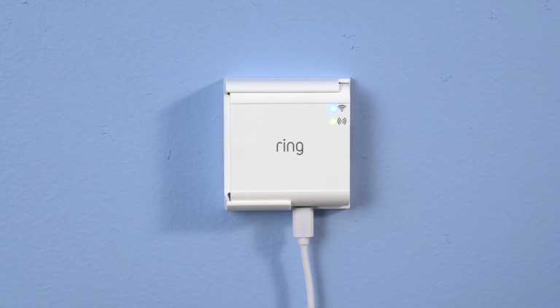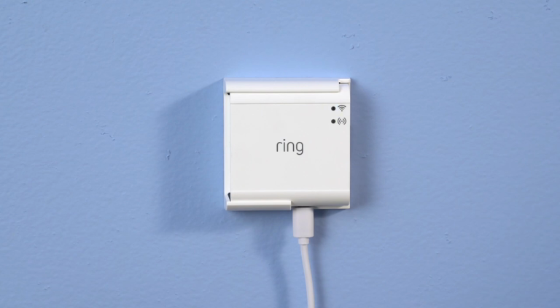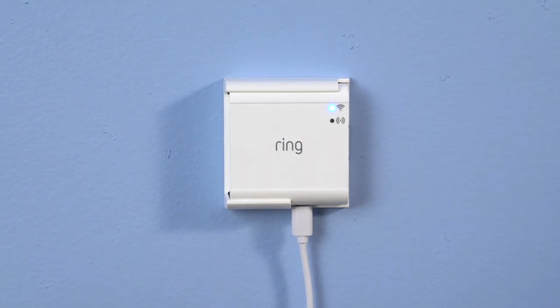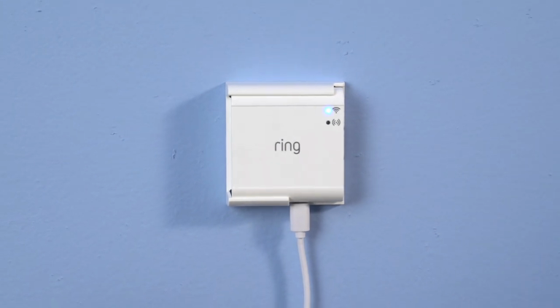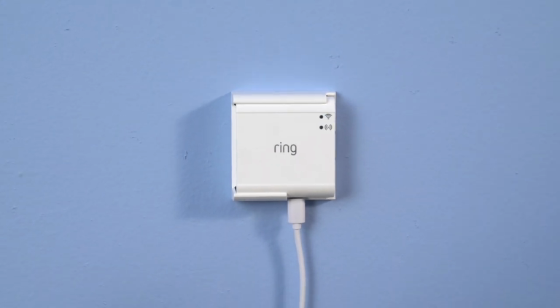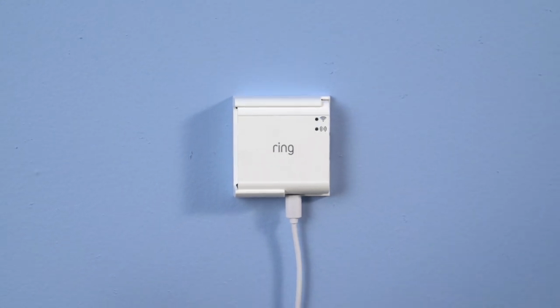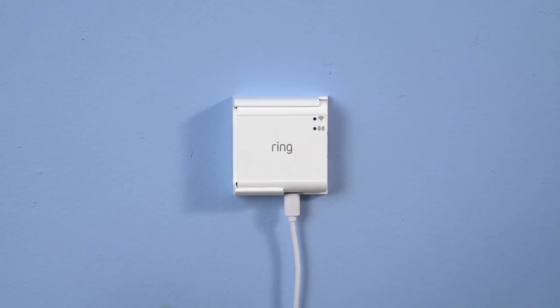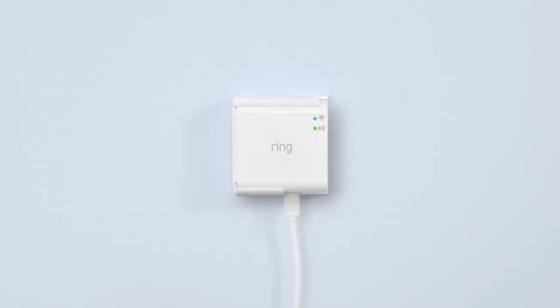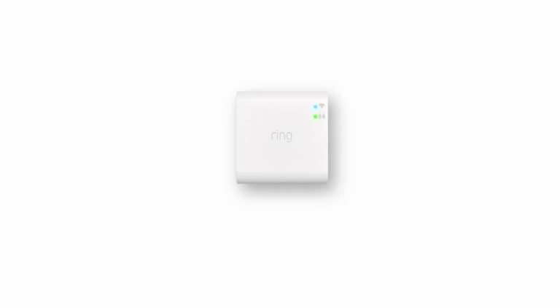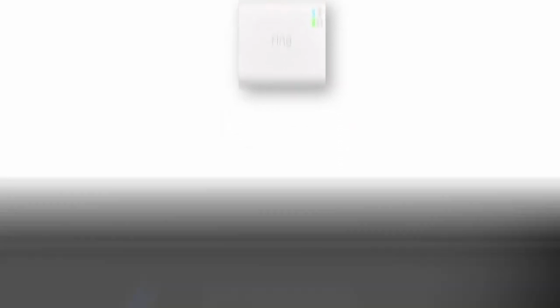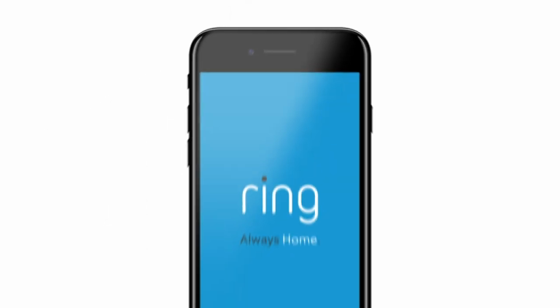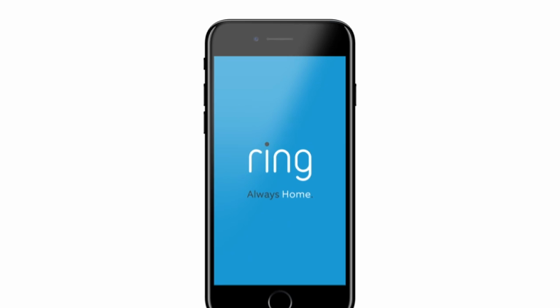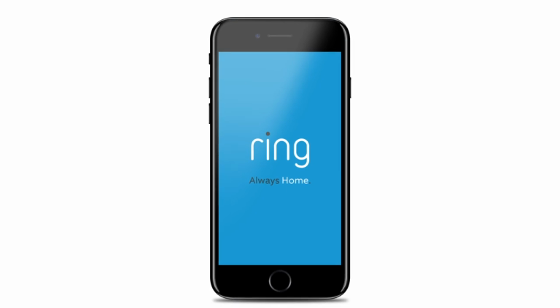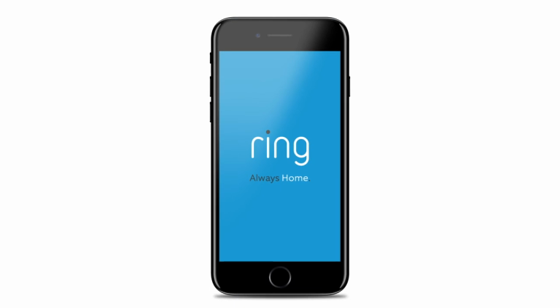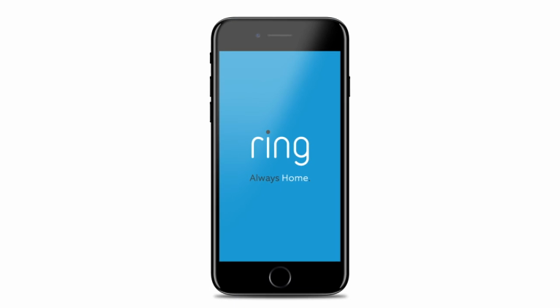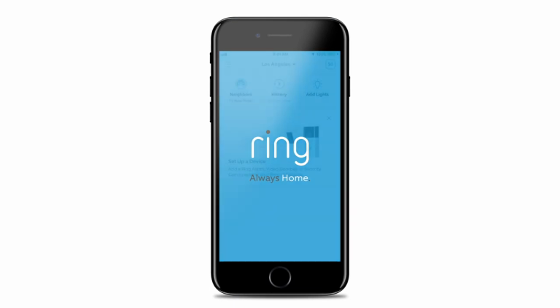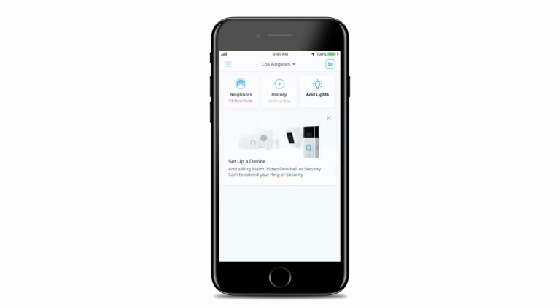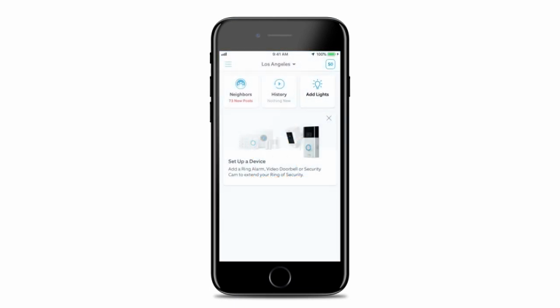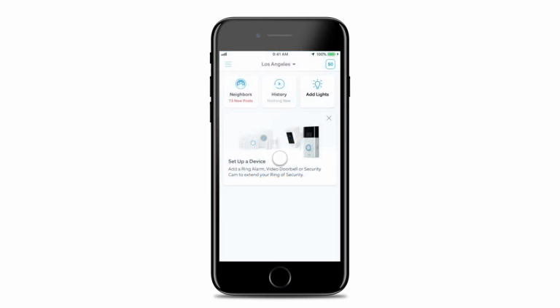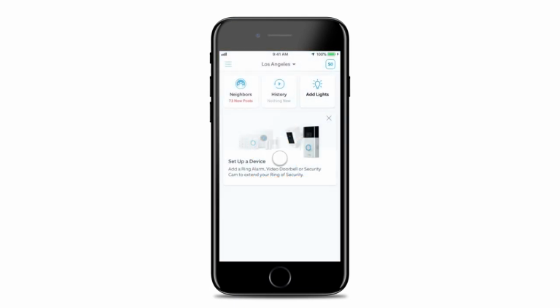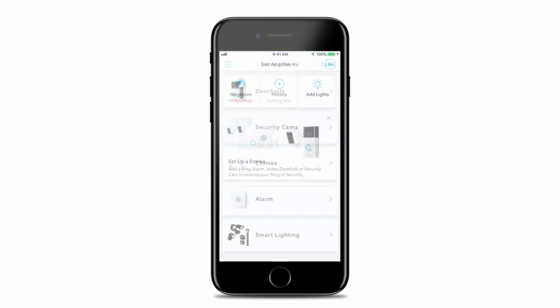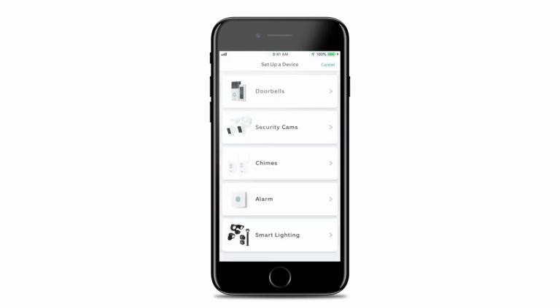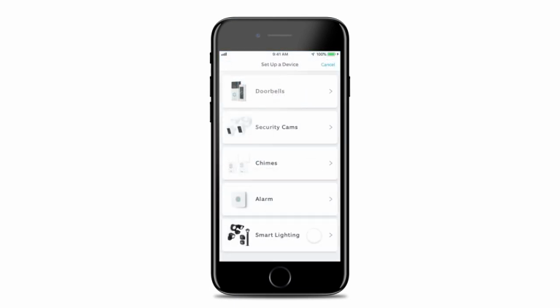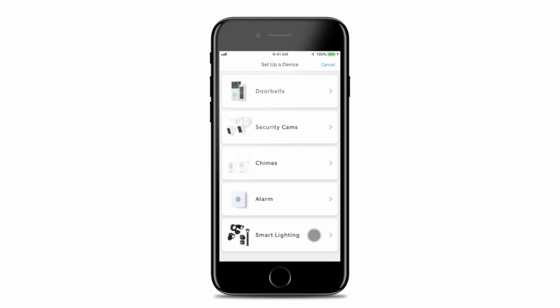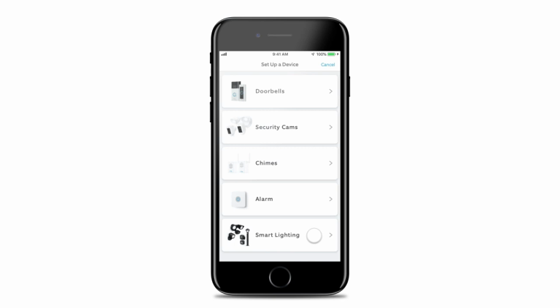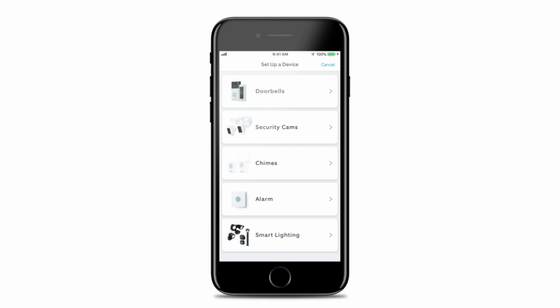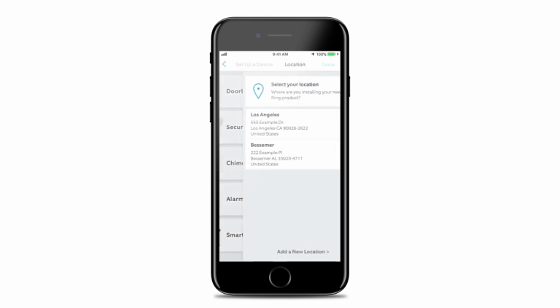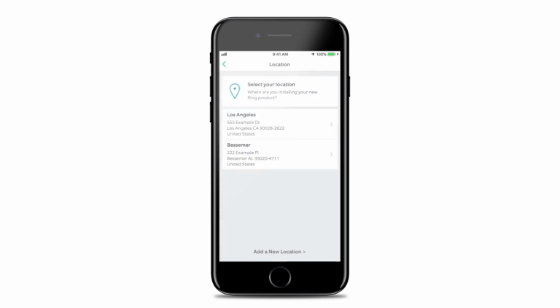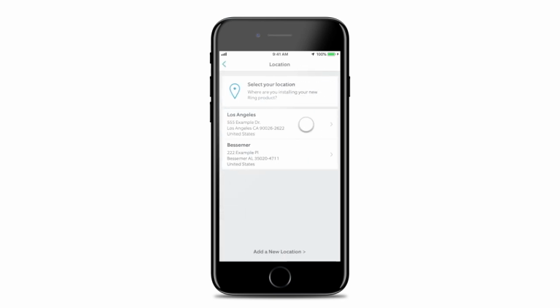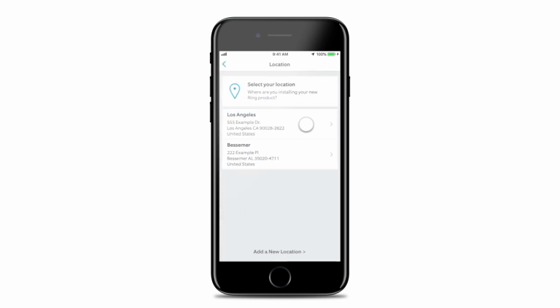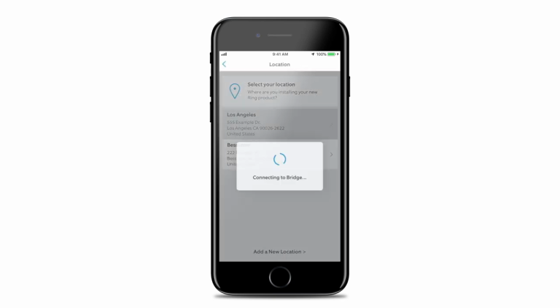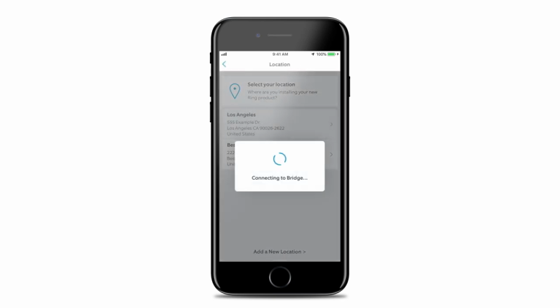When only the blue light is flashing, it's time to set up your bridge in the Ring app. To do this, open the app and tap Set Up a Device. Then, choose Smart Lighting Bridge and follow the in-app instructions to complete setup.